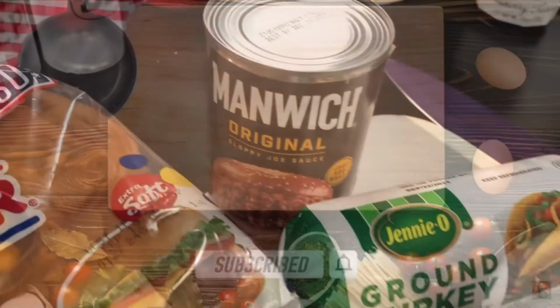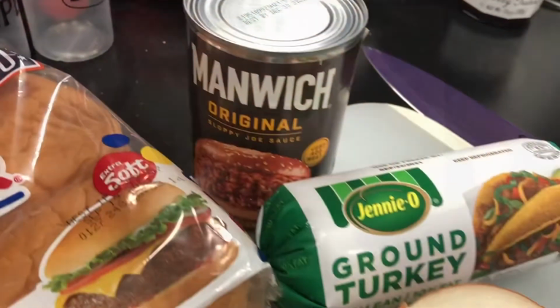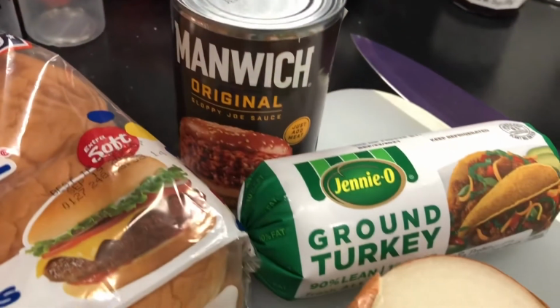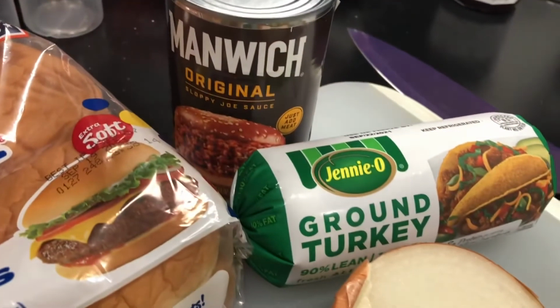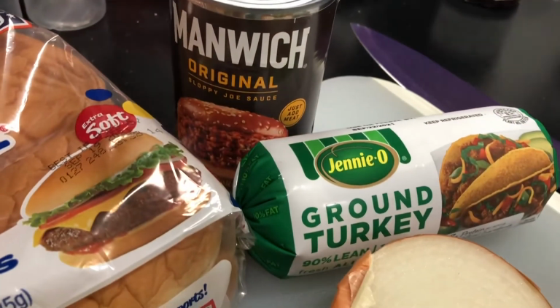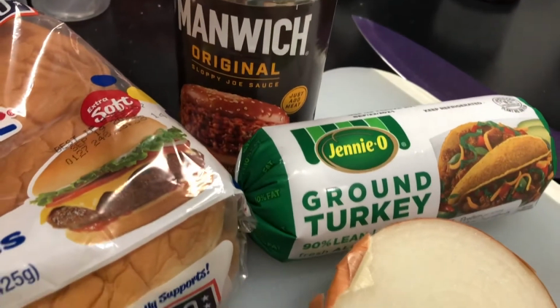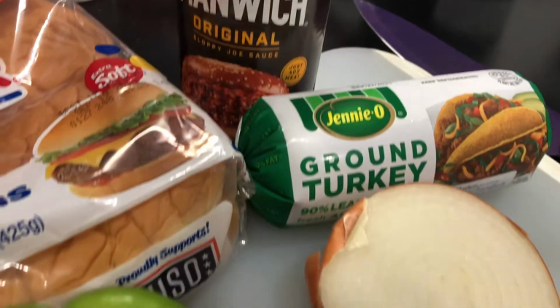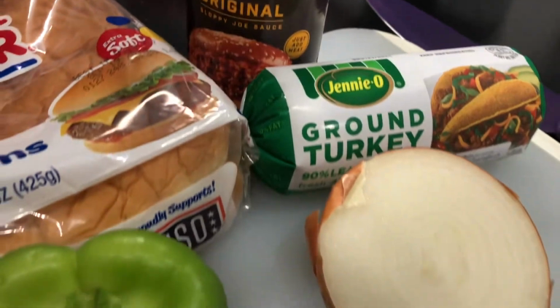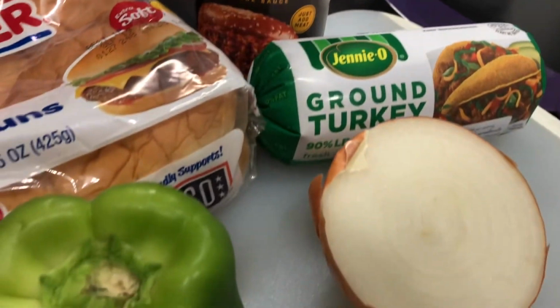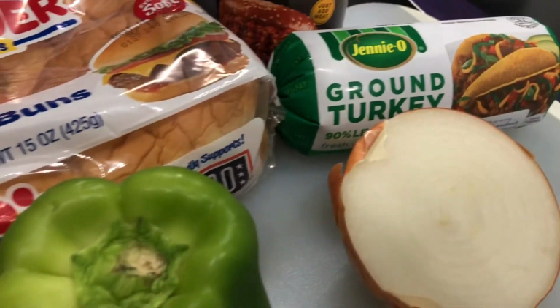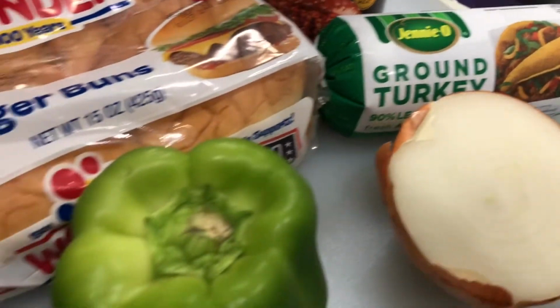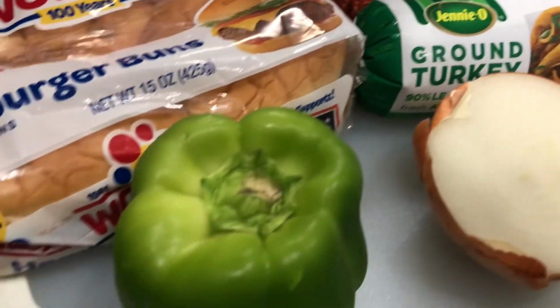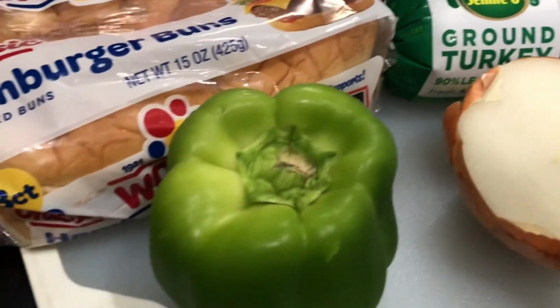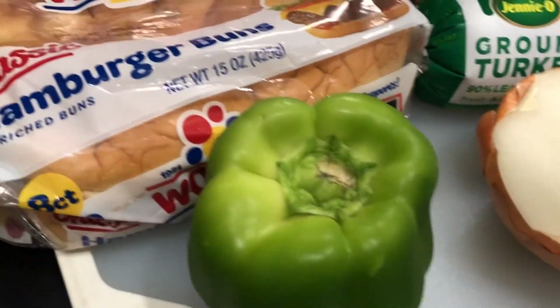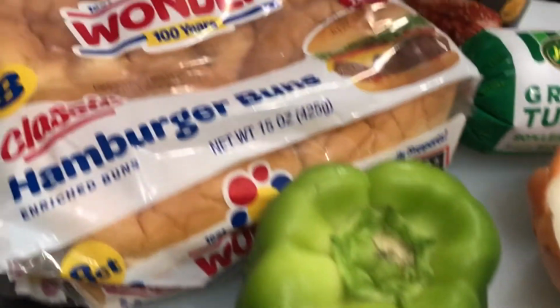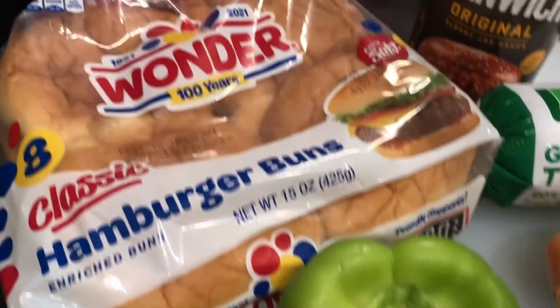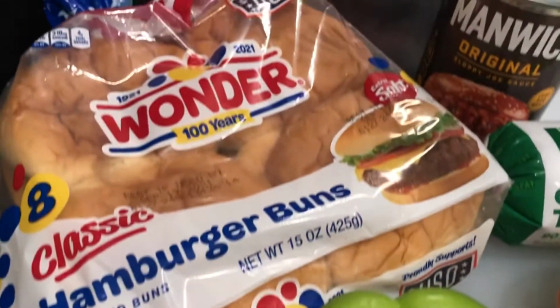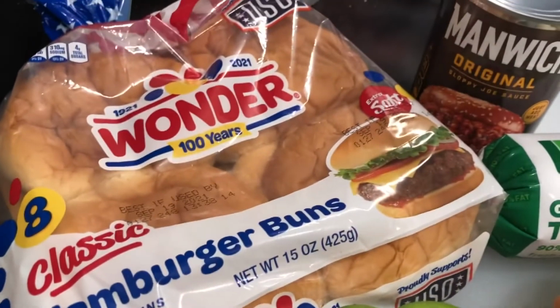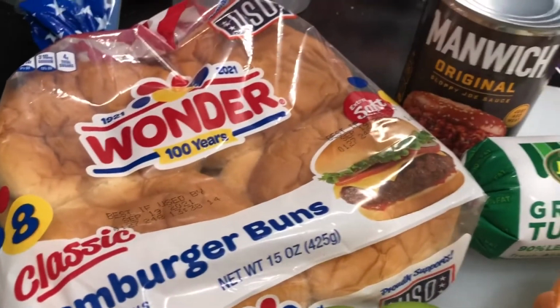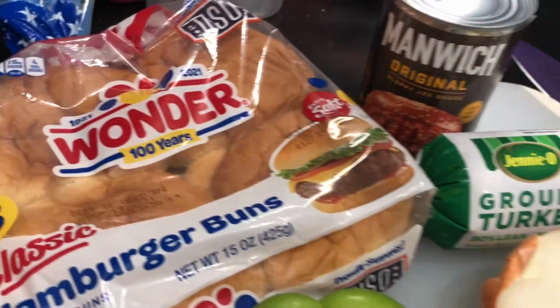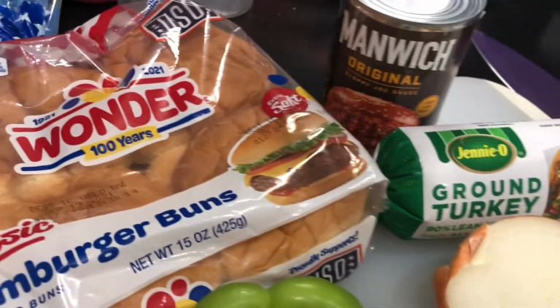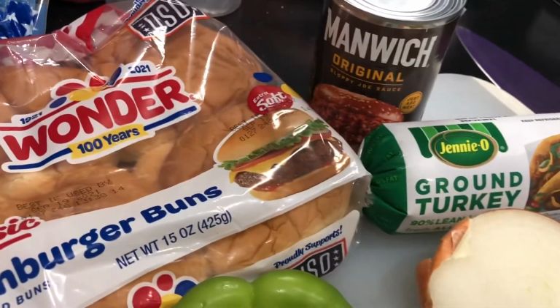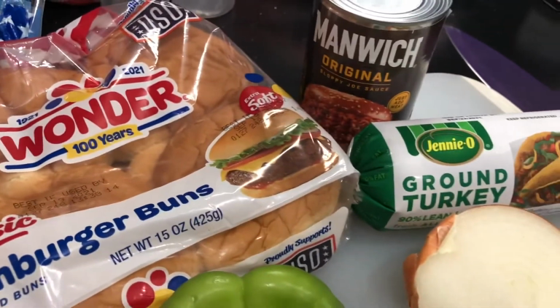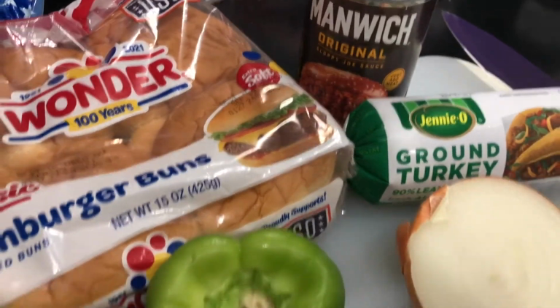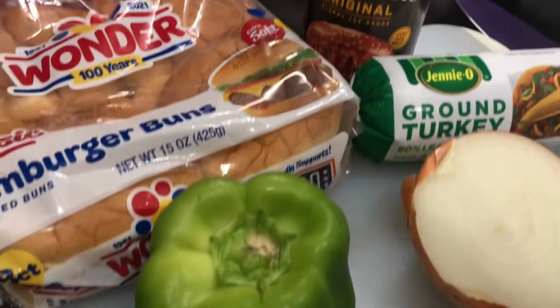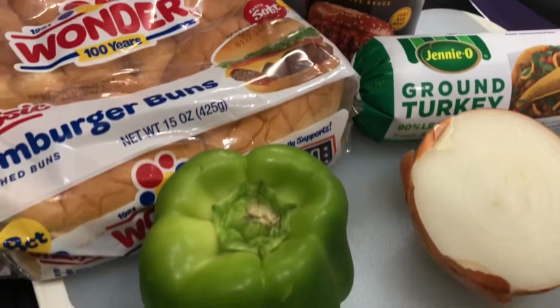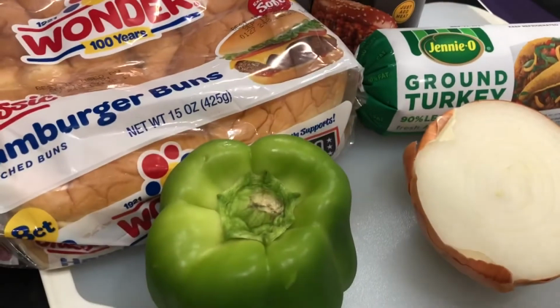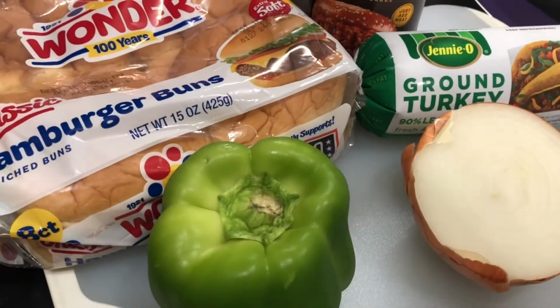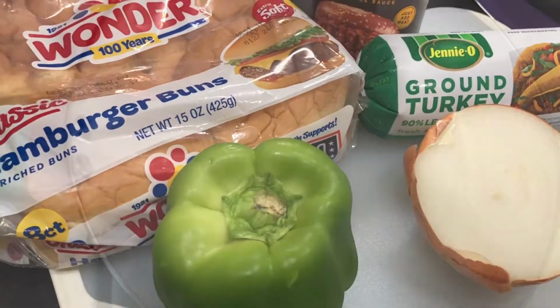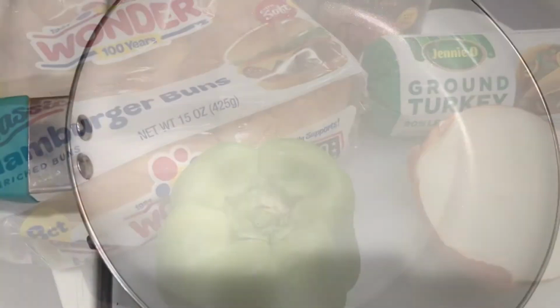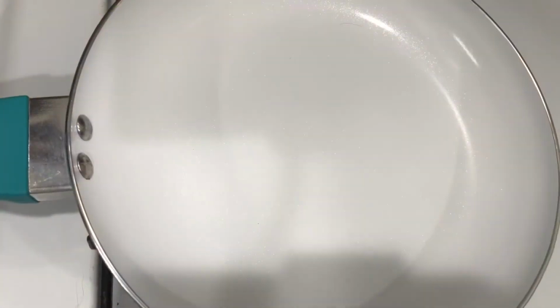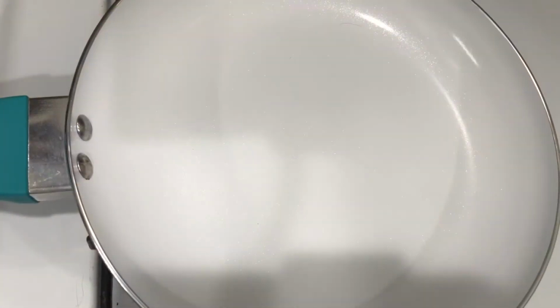Now this is Easy Eatery, so we're gonna use some Manwich, some ground turkey, some onion, bell pepper, and some hamburger buns. You can of course use hamburger, but I prefer ground turkey.